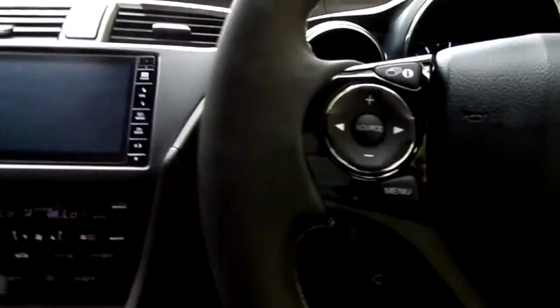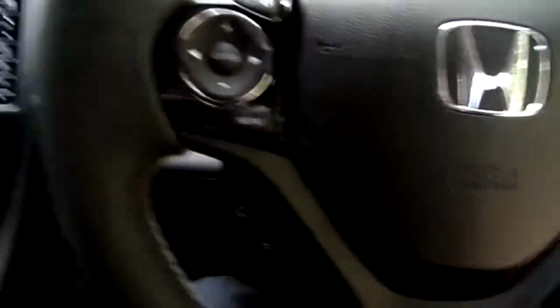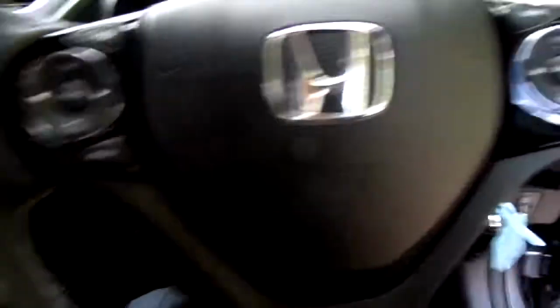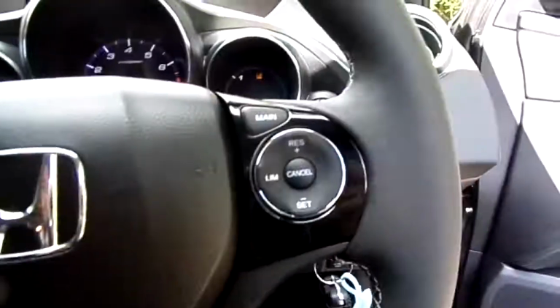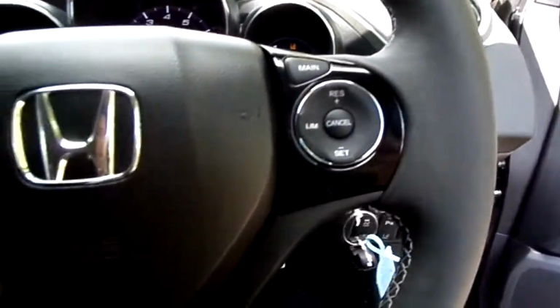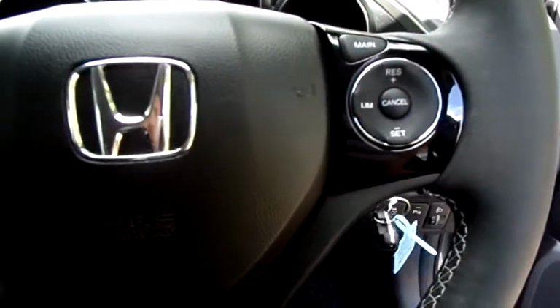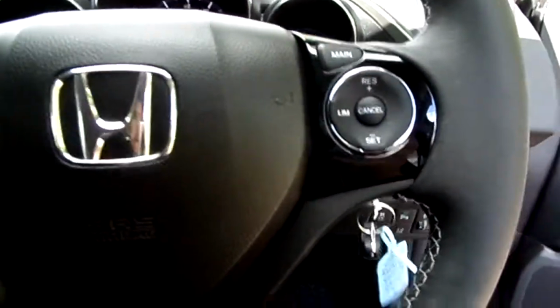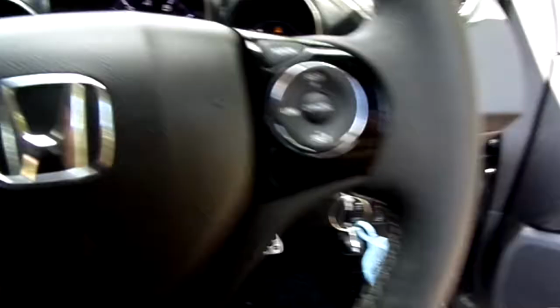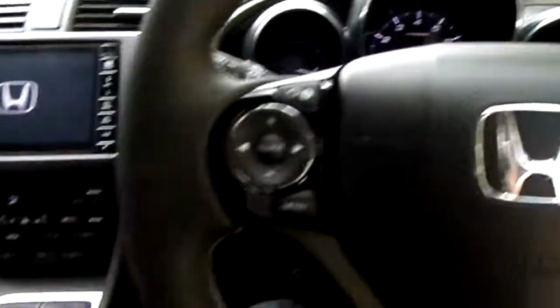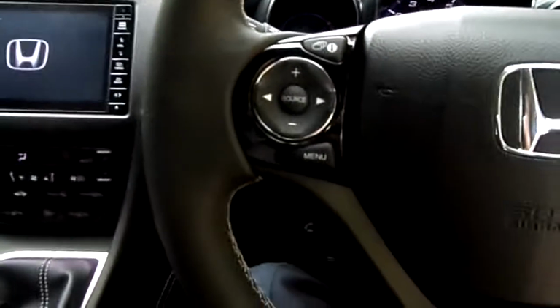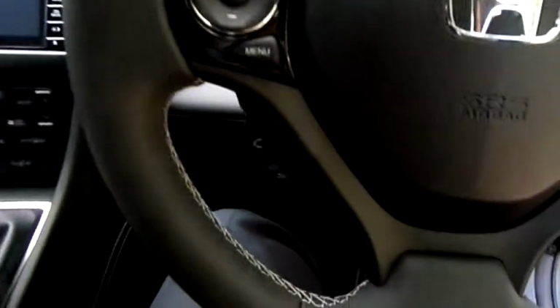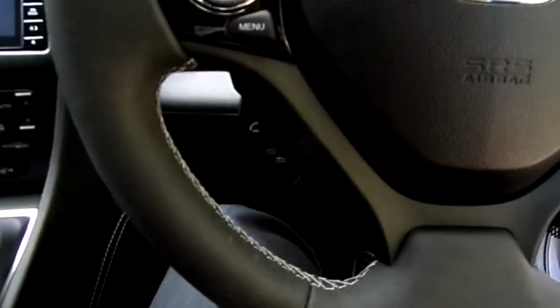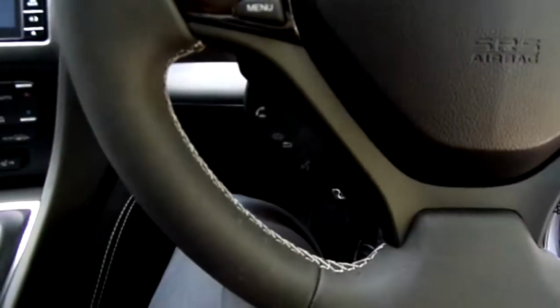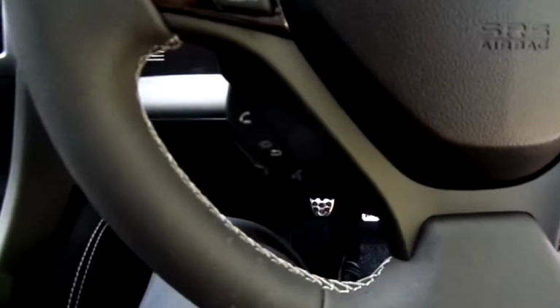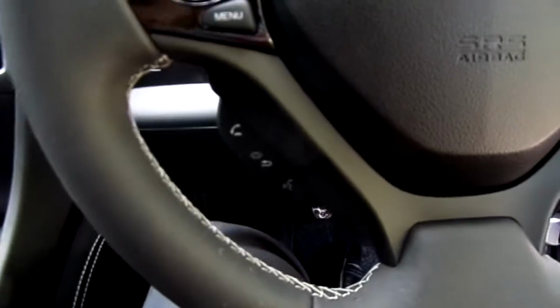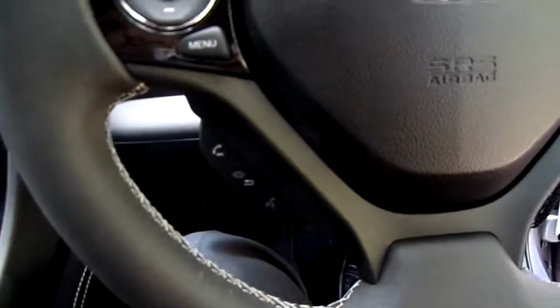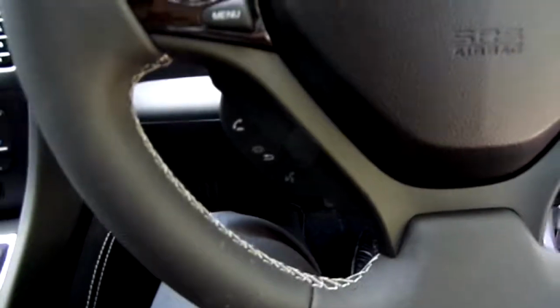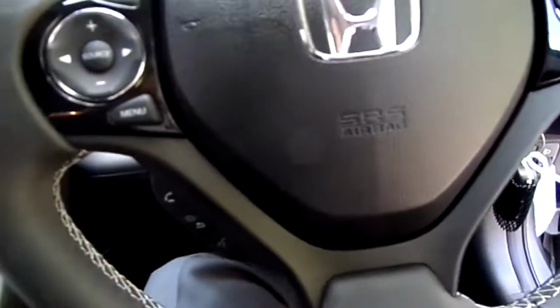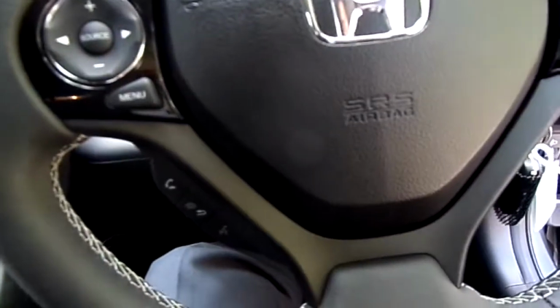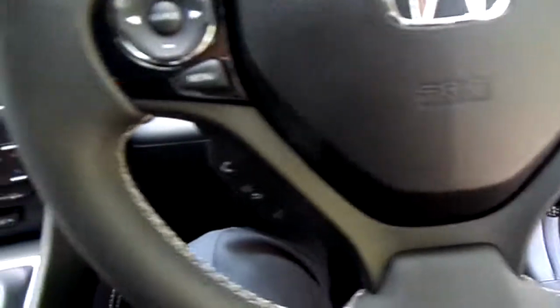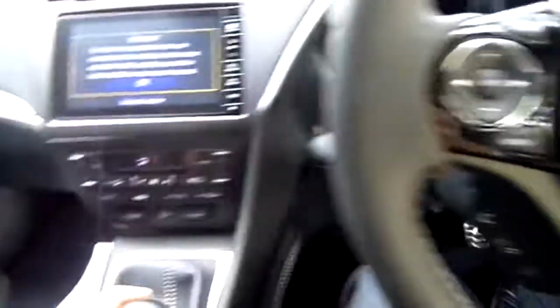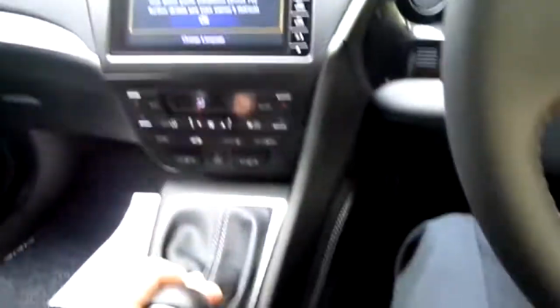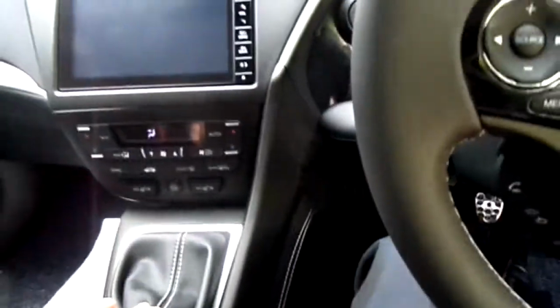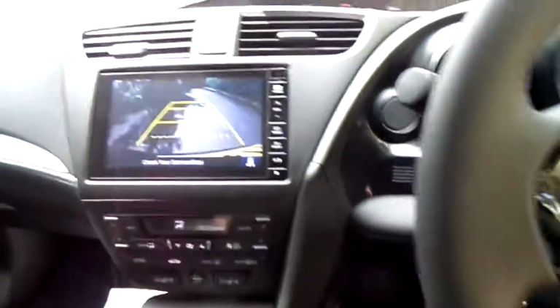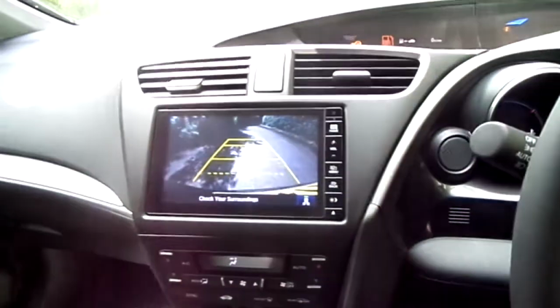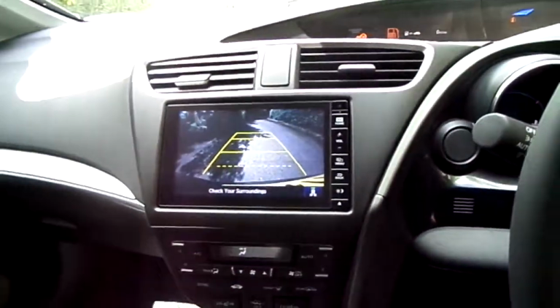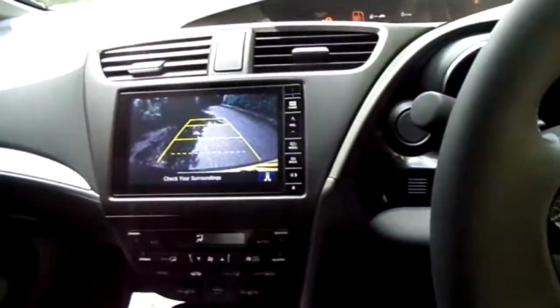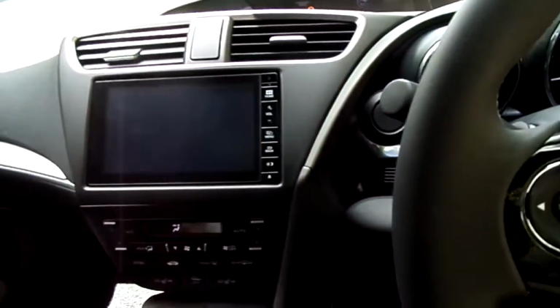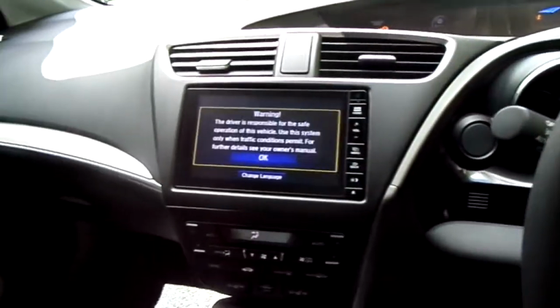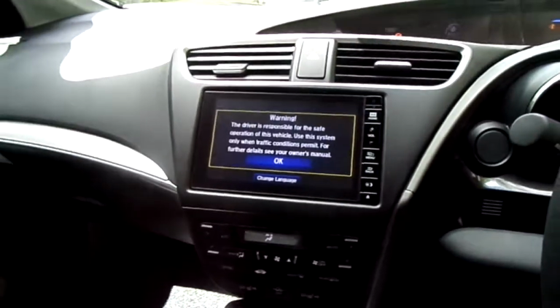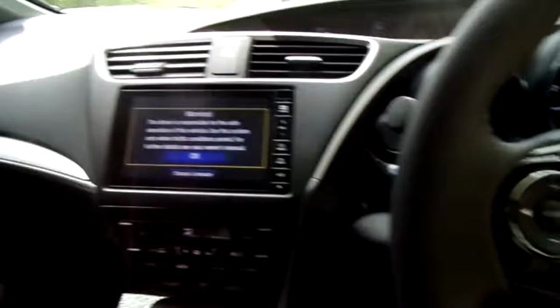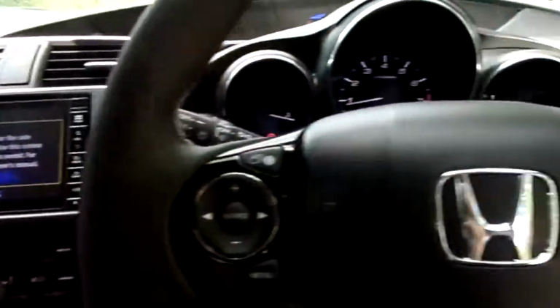The car also comes with cruise control, automatic lights and wipers, digital radio, Bluetooth, and dual zone climate control — it's got absolutely everything on it.